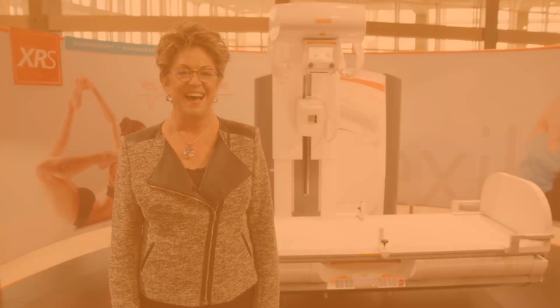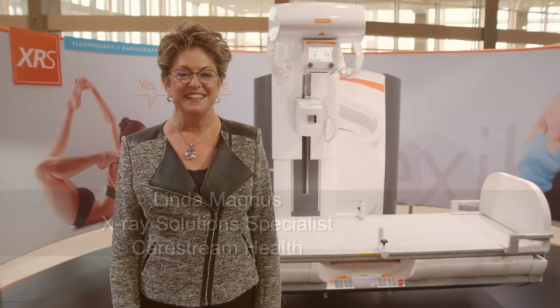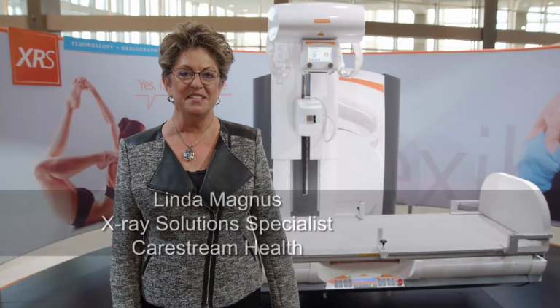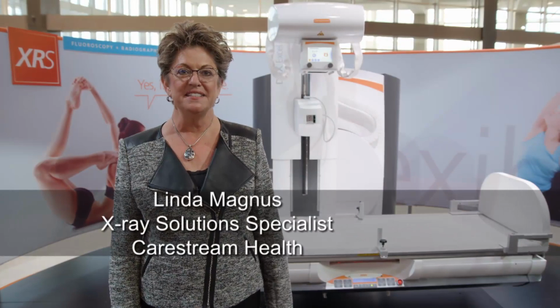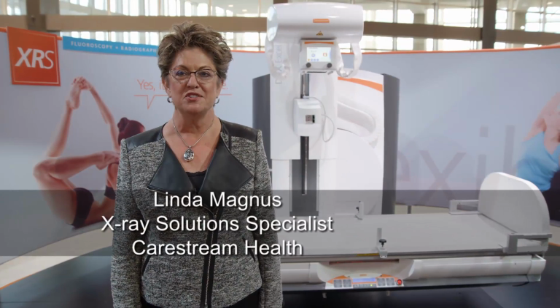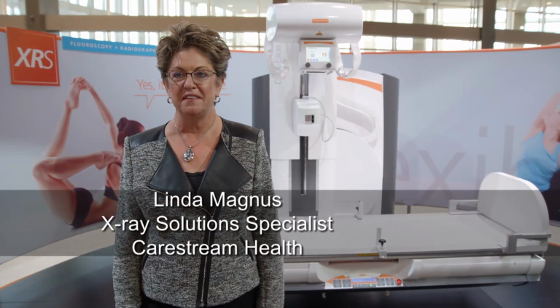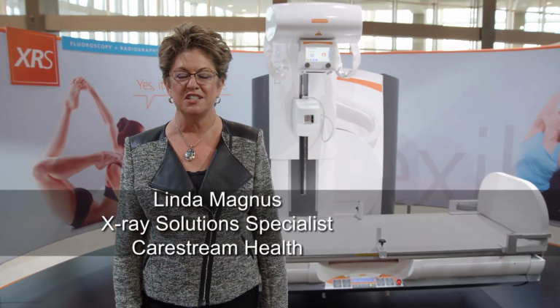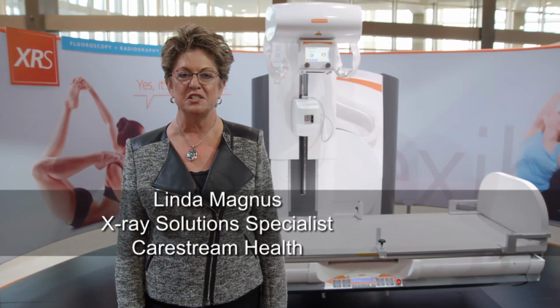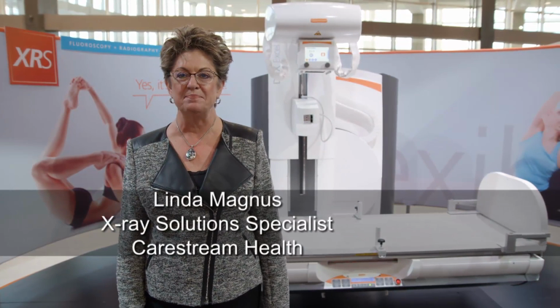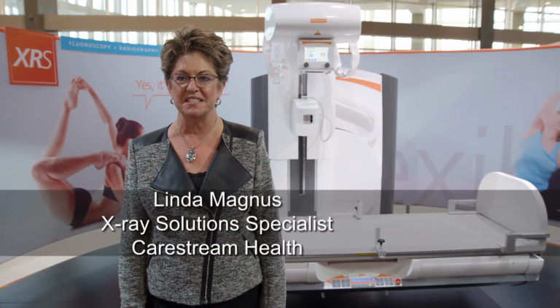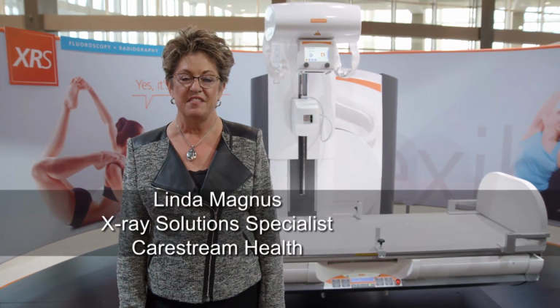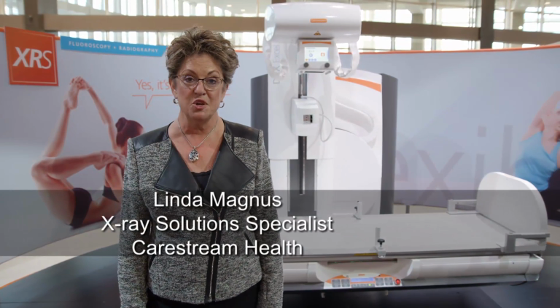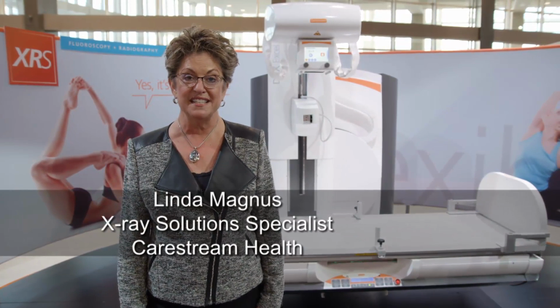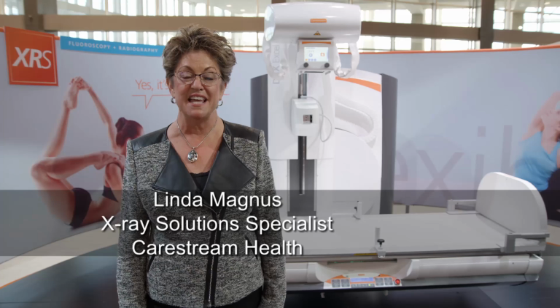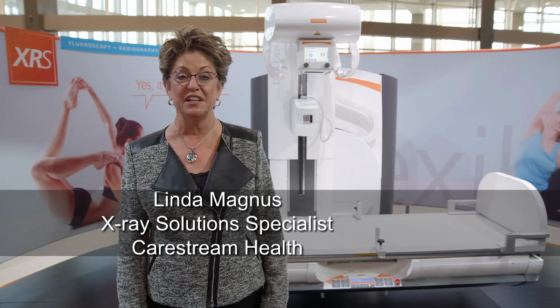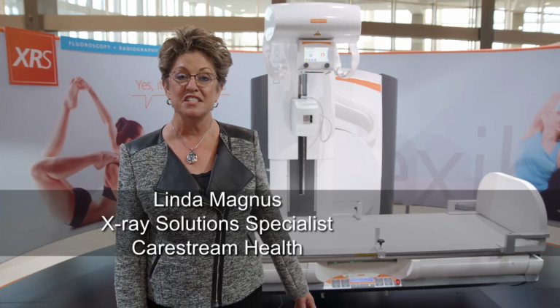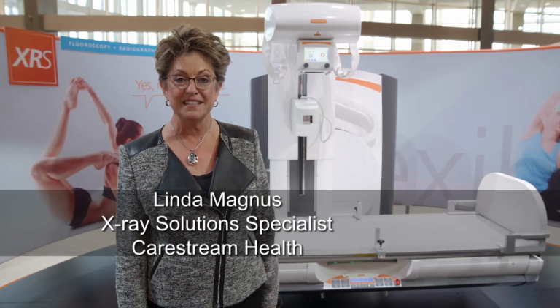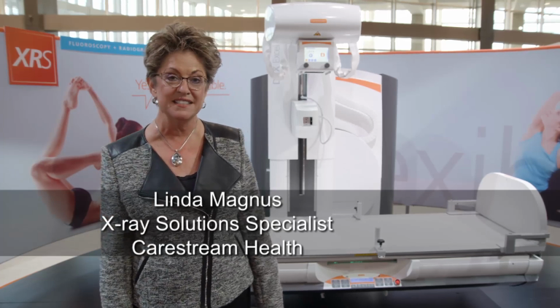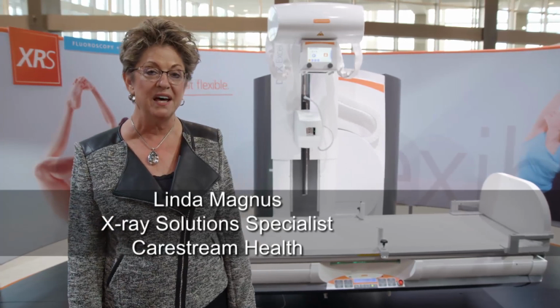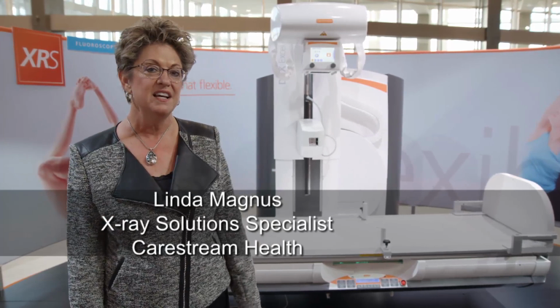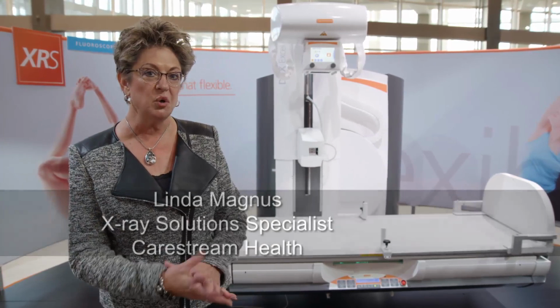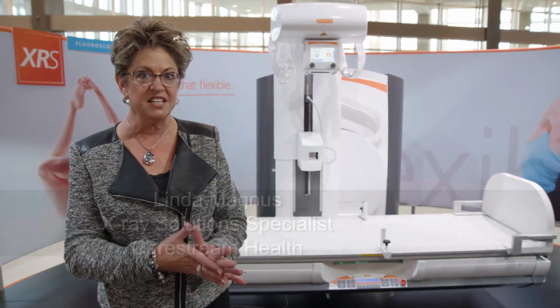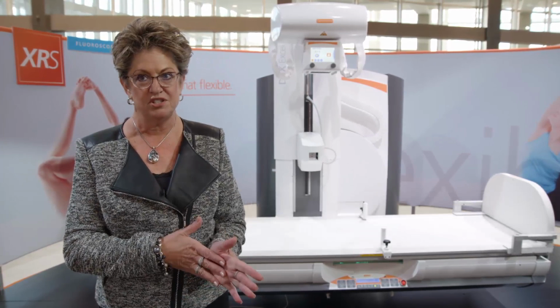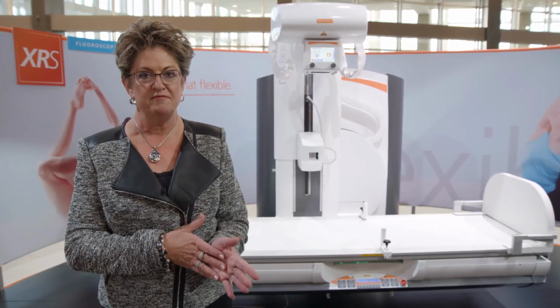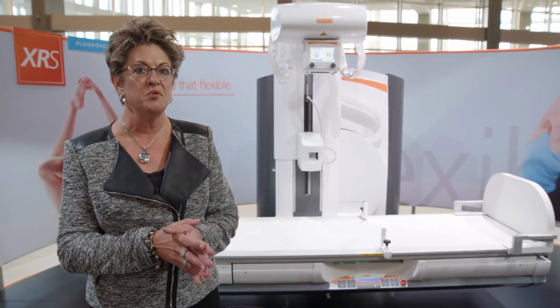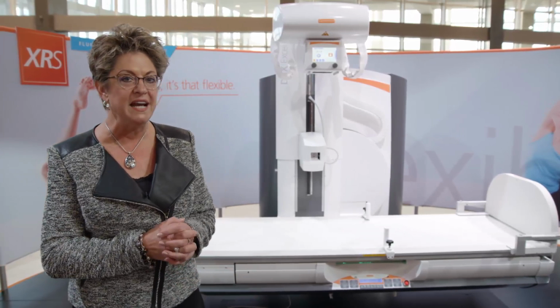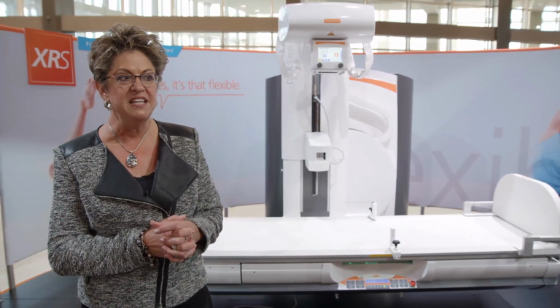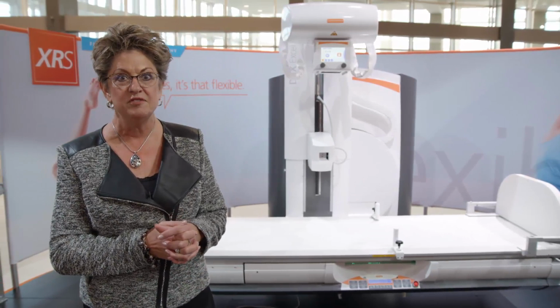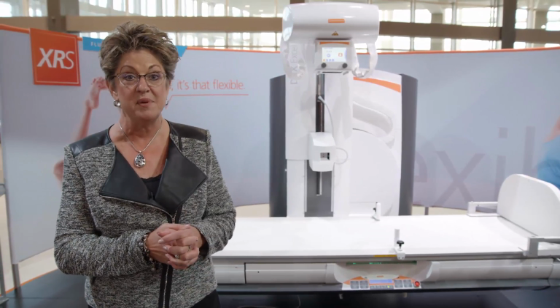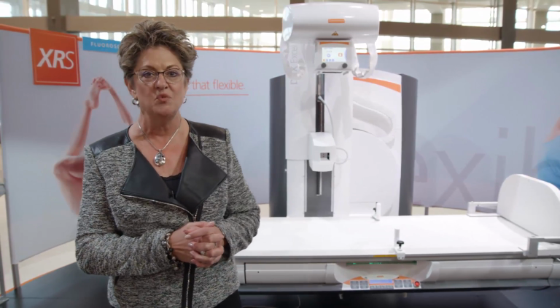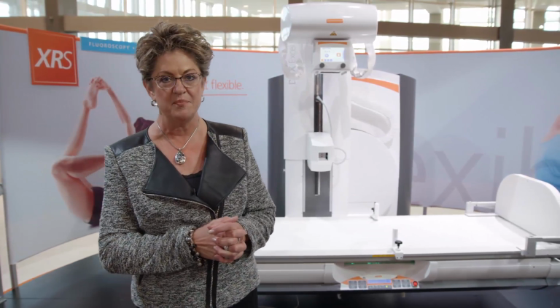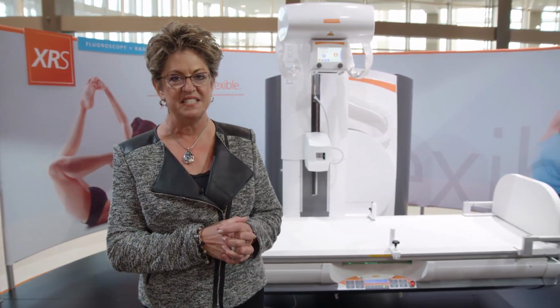Hi, I'm Linda Magnus with CareStream Health, x-ray solution specialist. Thanks for joining us today and taking a look at our DRX XL Plus, a totally flexible solution for both radiography and fluoroscopy in one complete system.